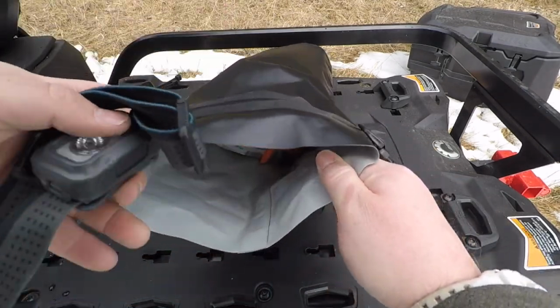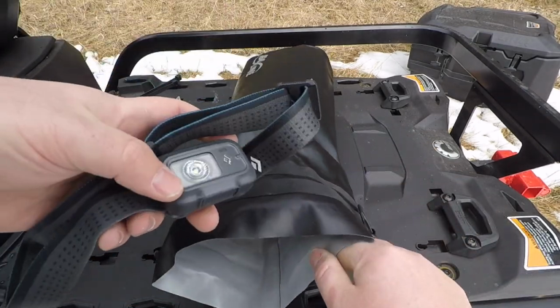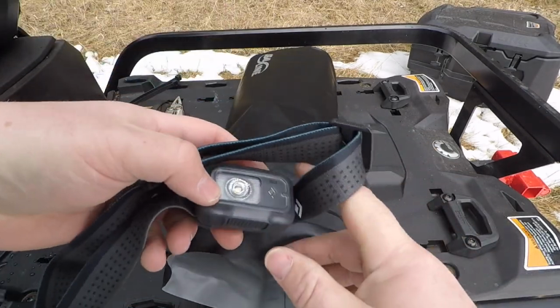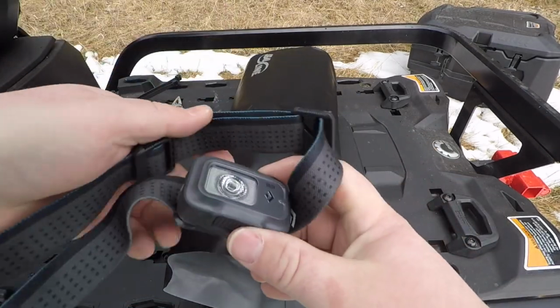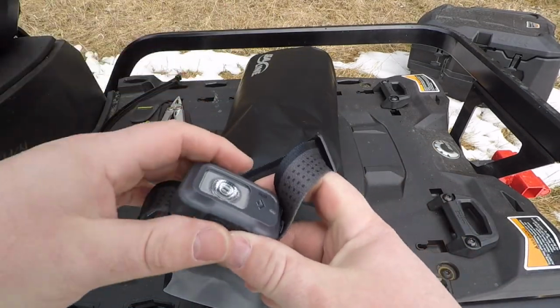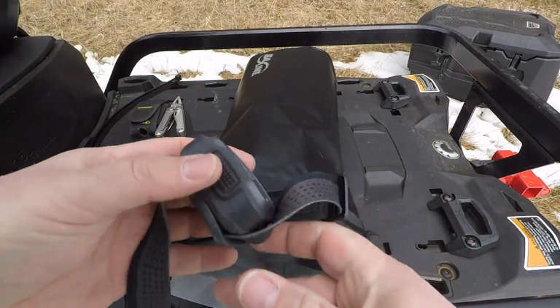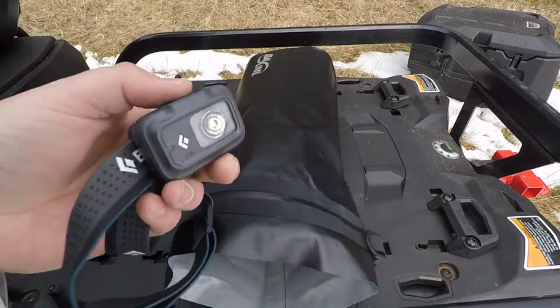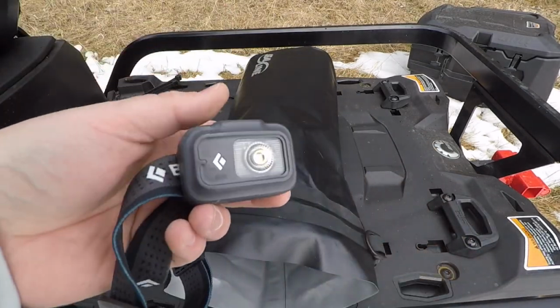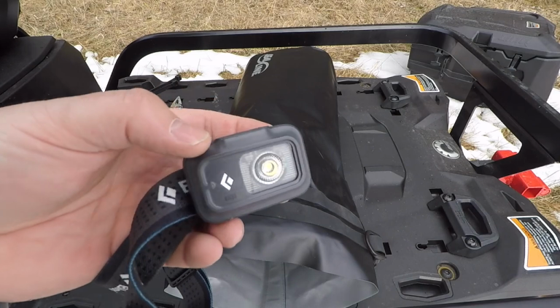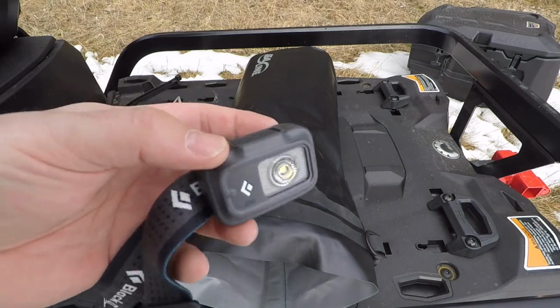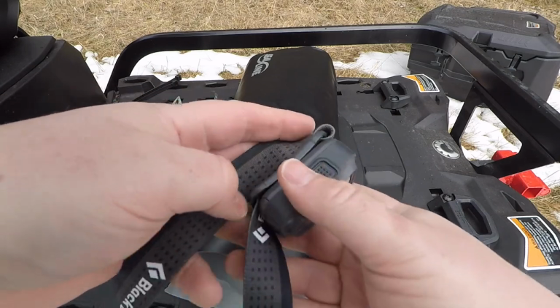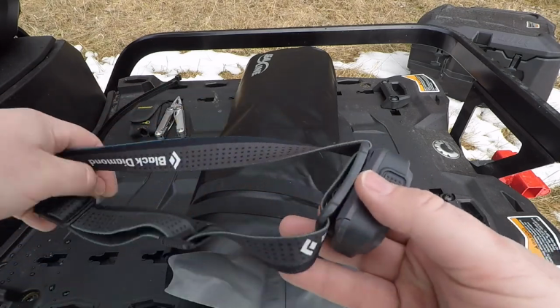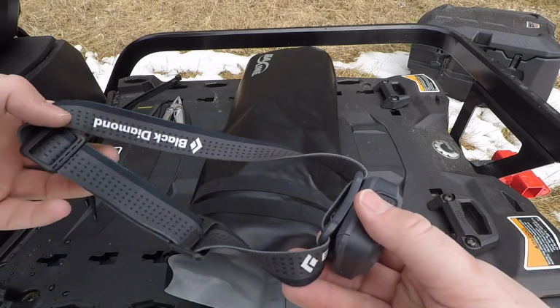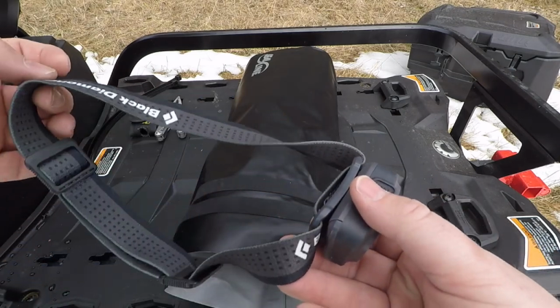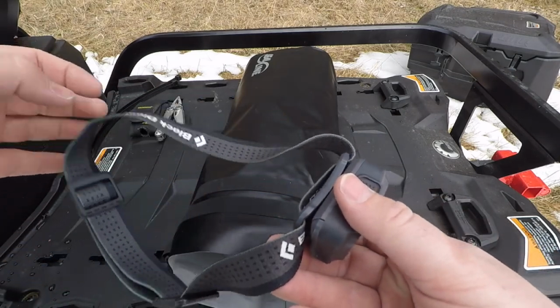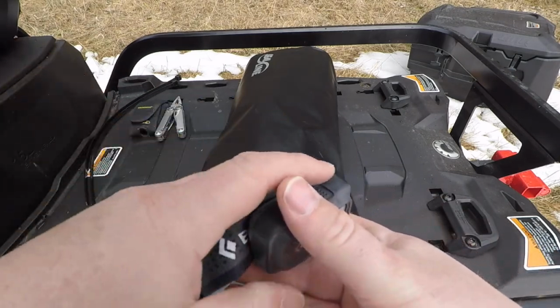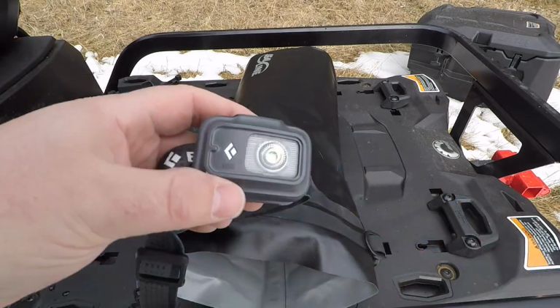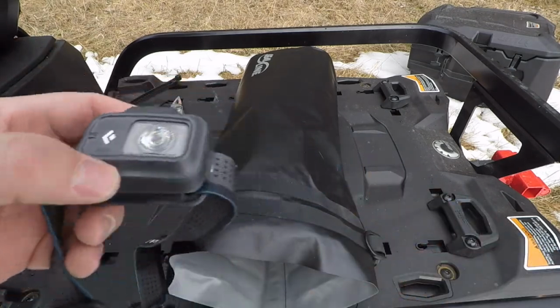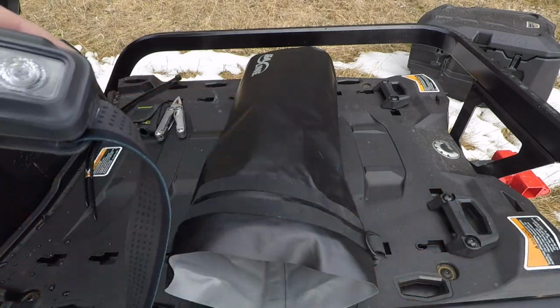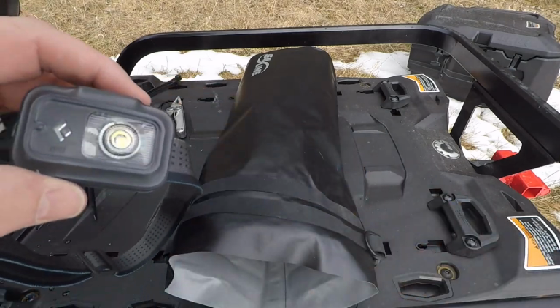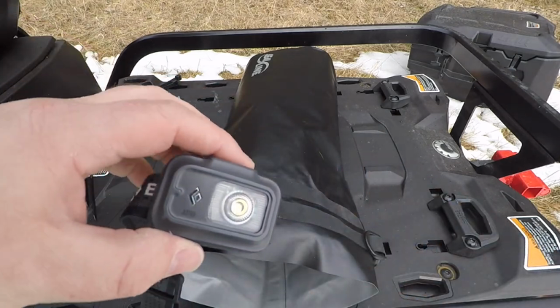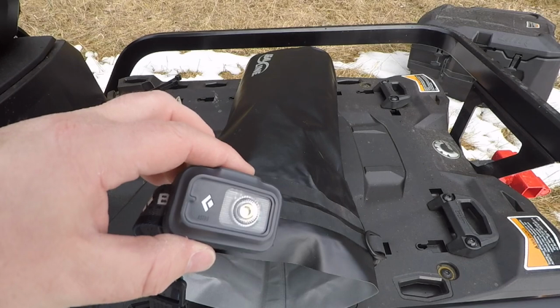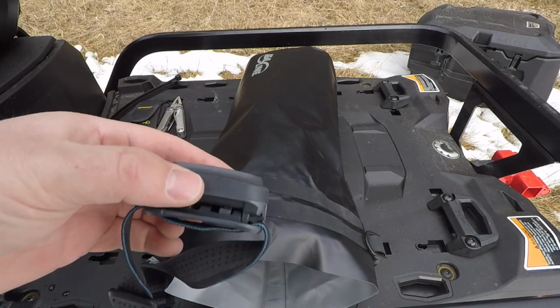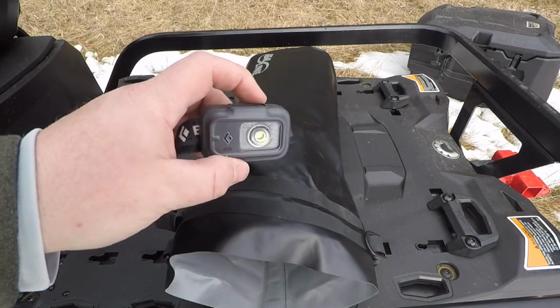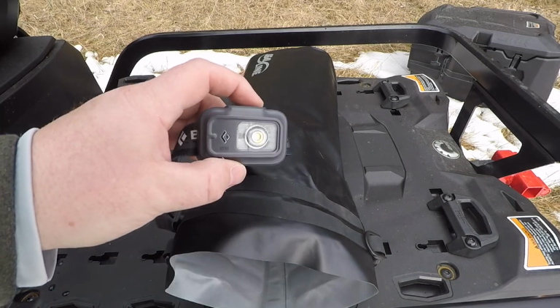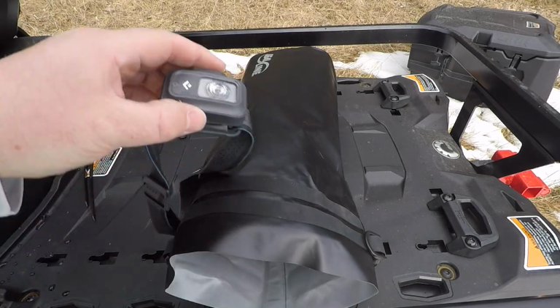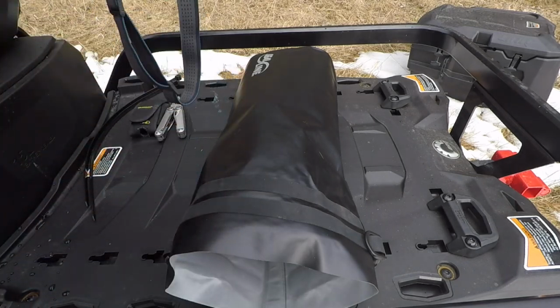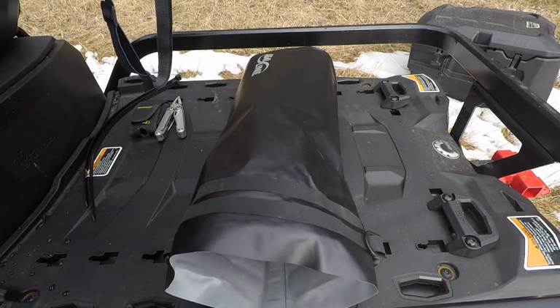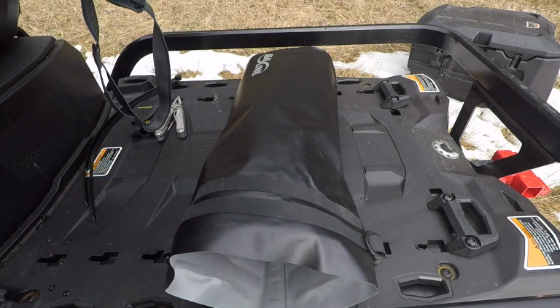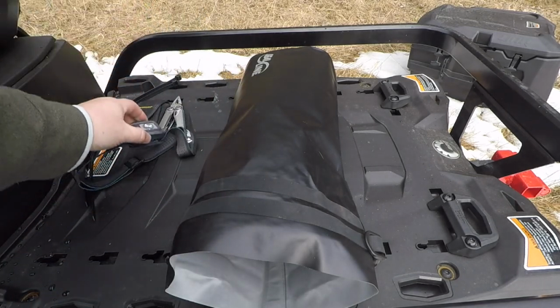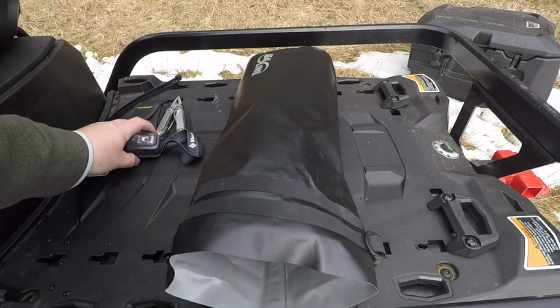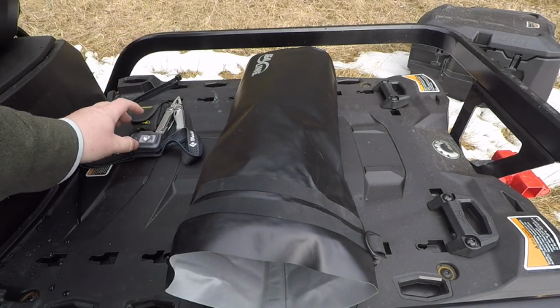Next is a backup headlamp. I carry a headlamp with a big battery pack on the back, but this is a Black Diamond. It's got good battery life and I like having a backup.